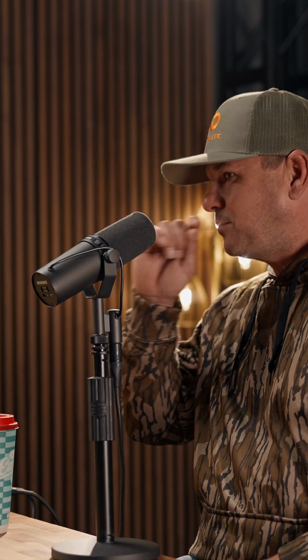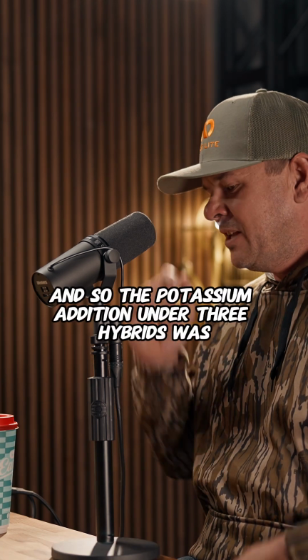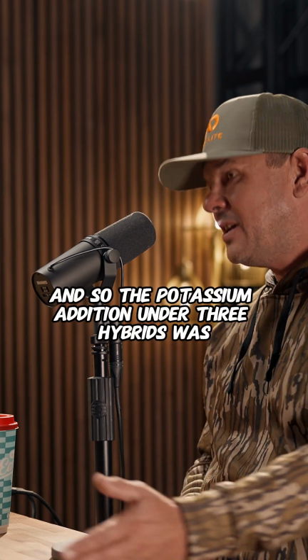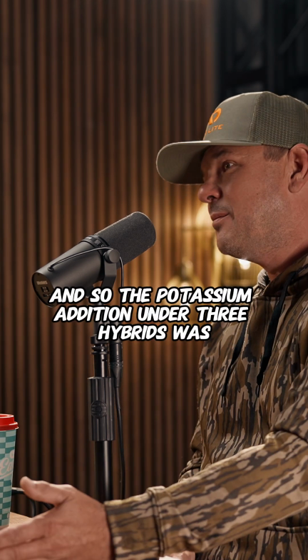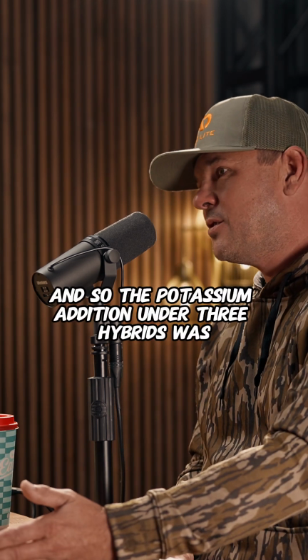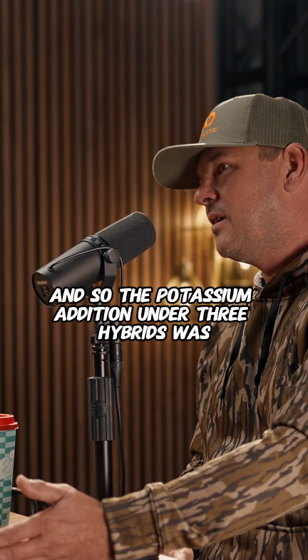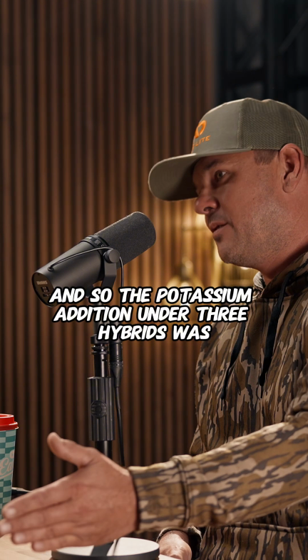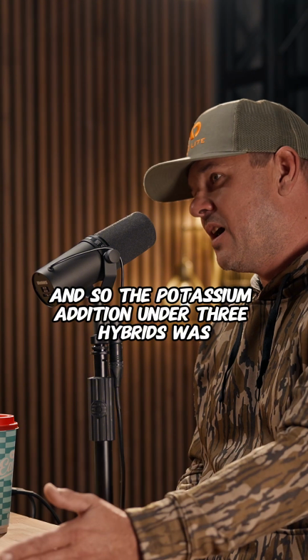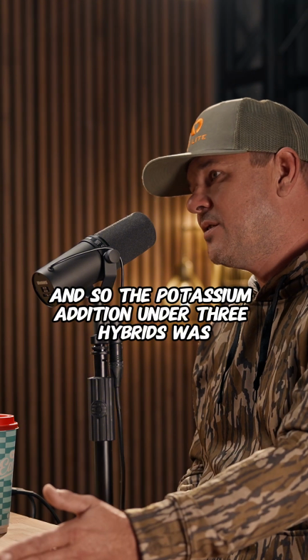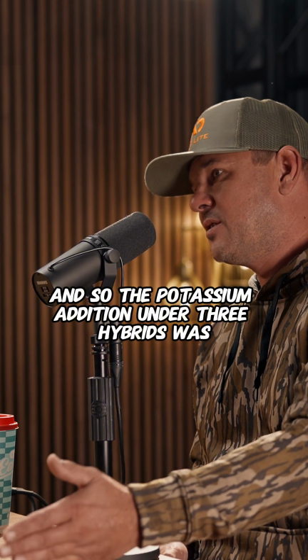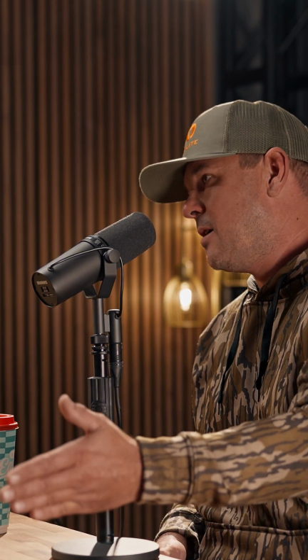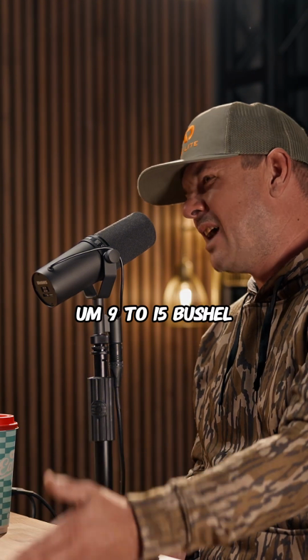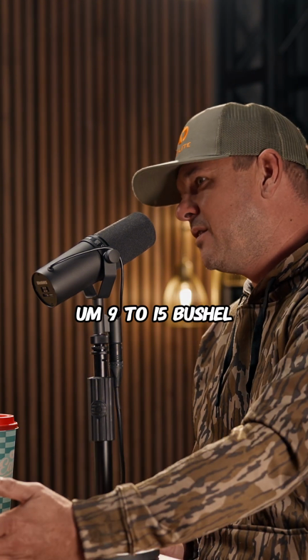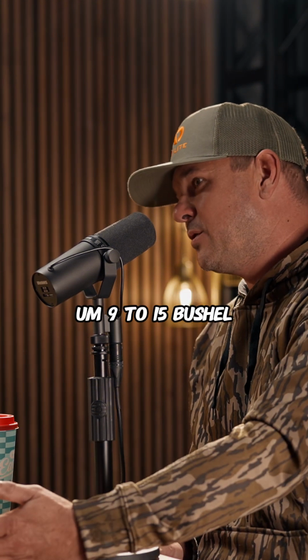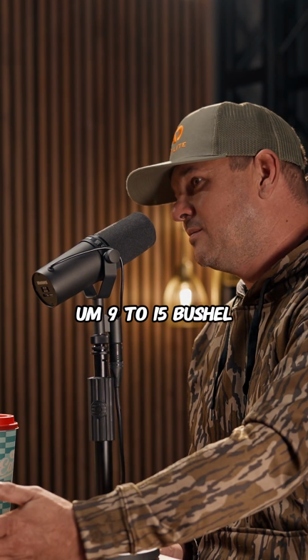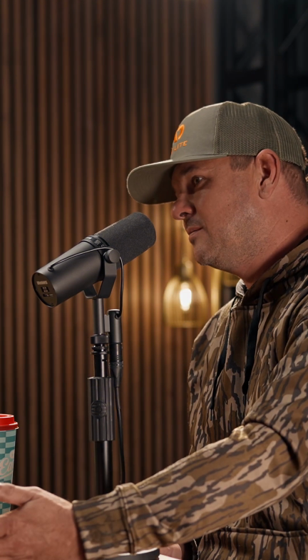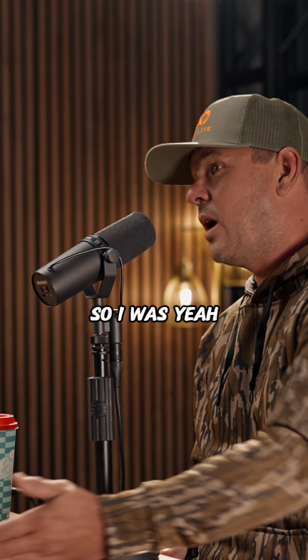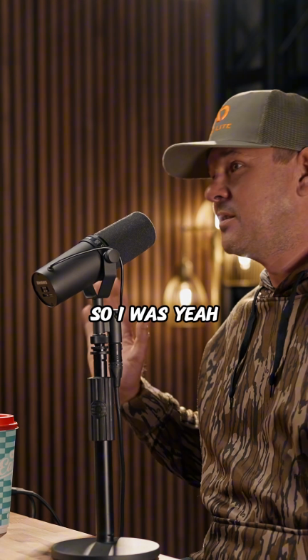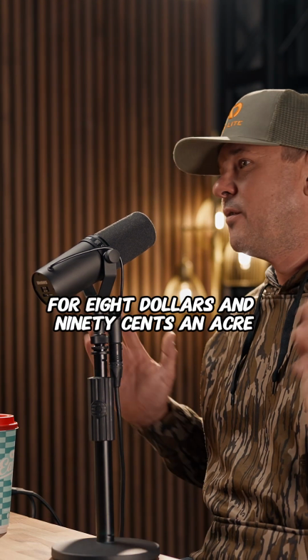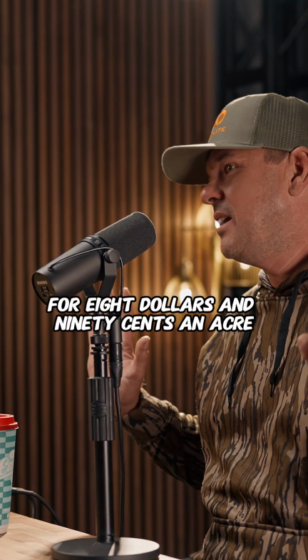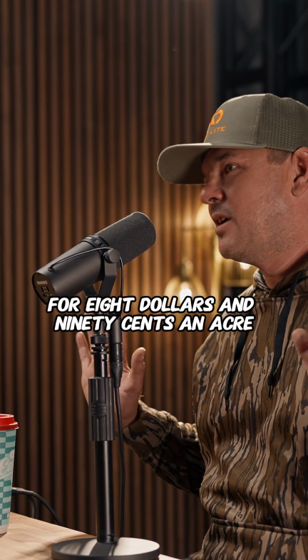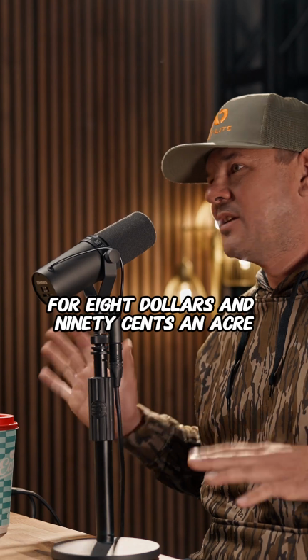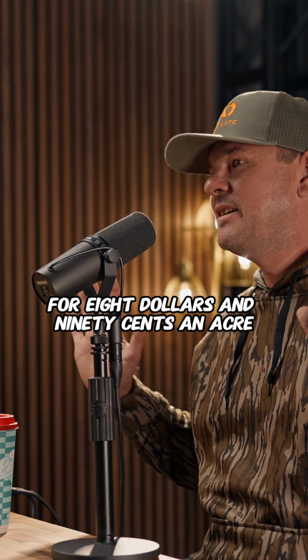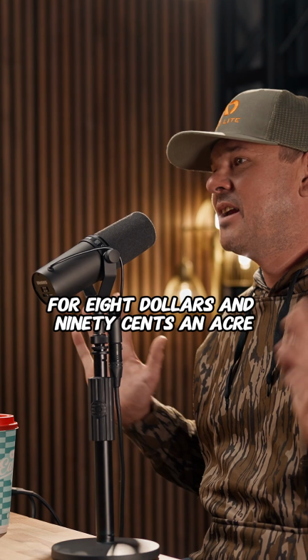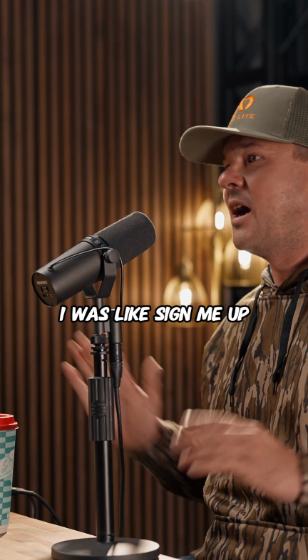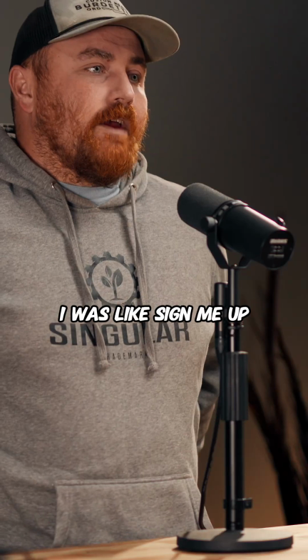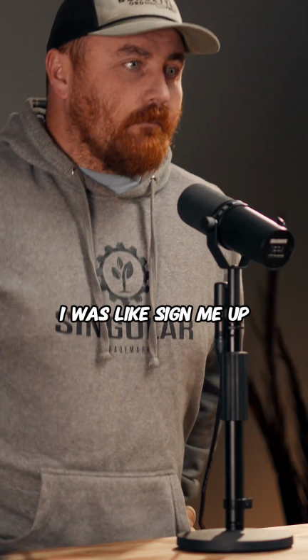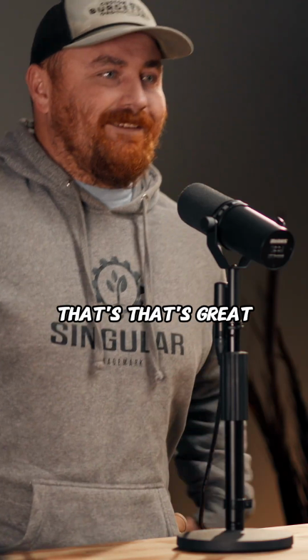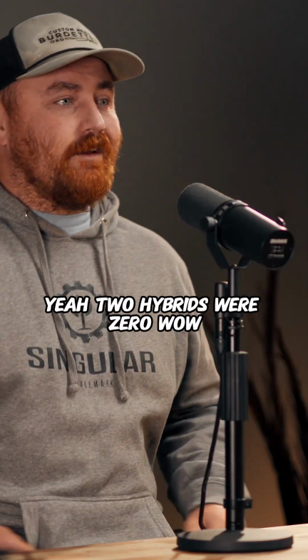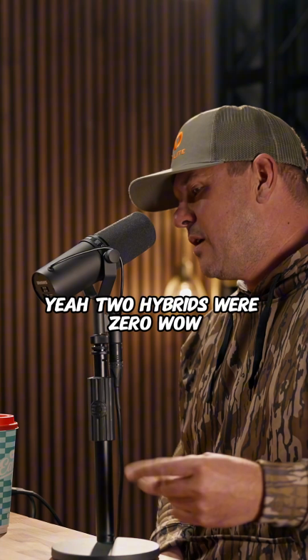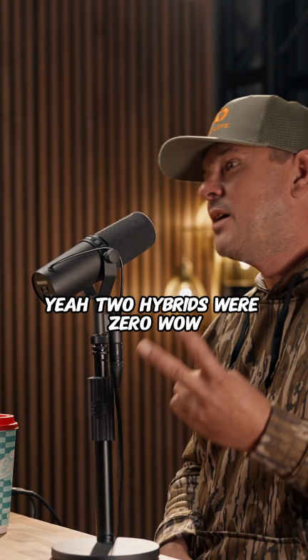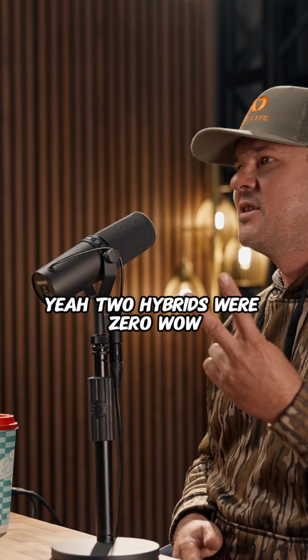The potassium addition under three of the hybrids was nine to fifteen bushels. For $8.90 an acre, I was like, sign me up — that's great. But two hybrids were zero.